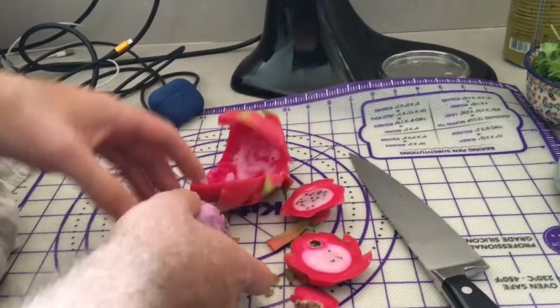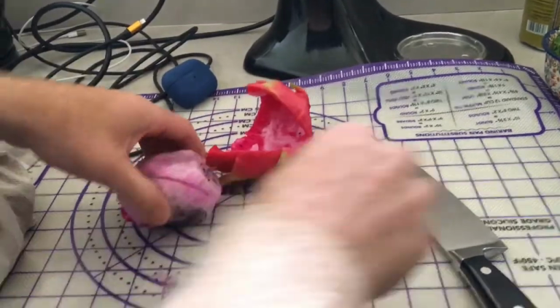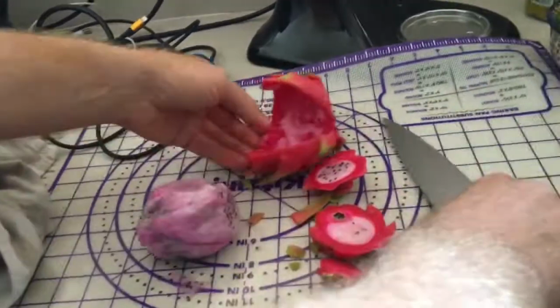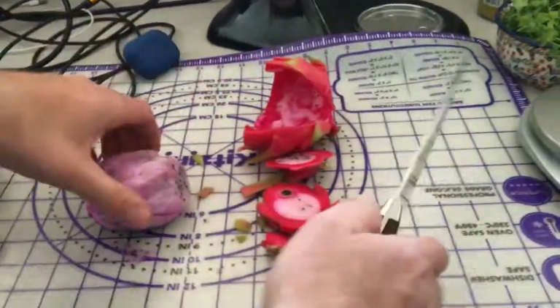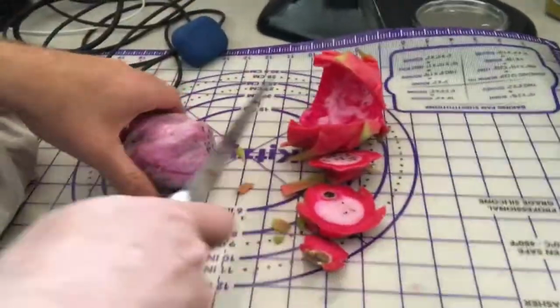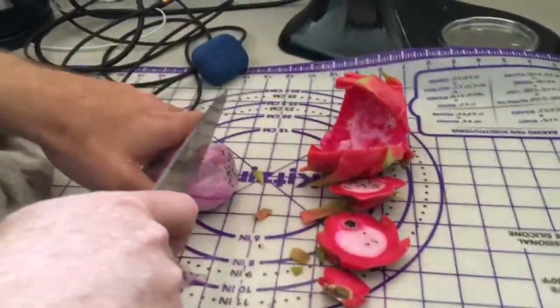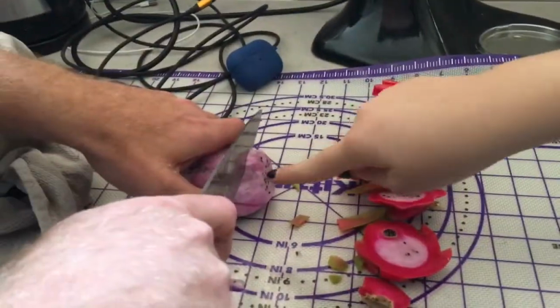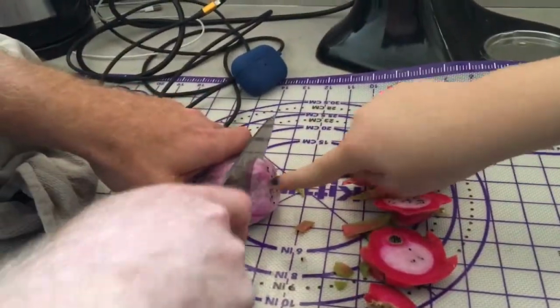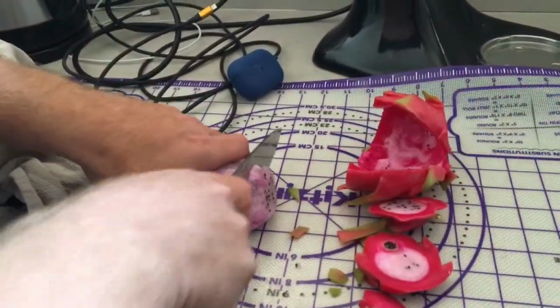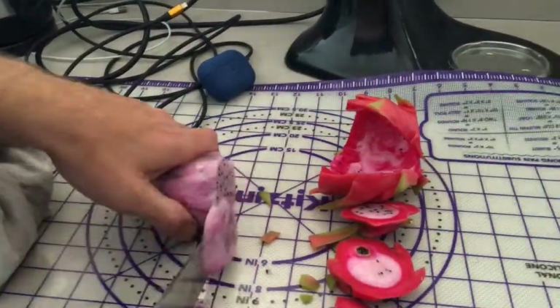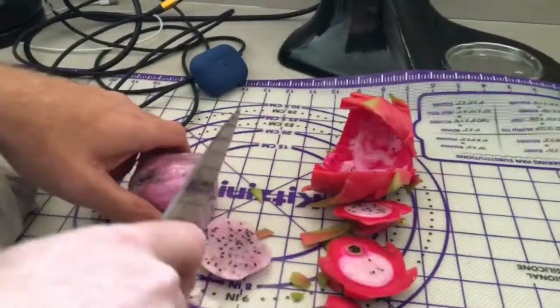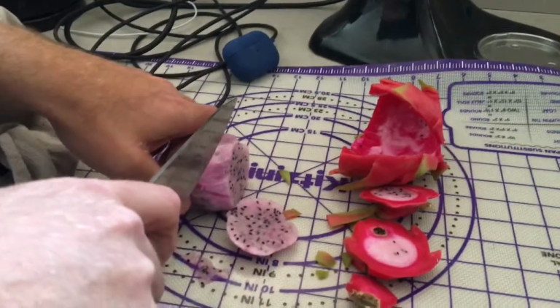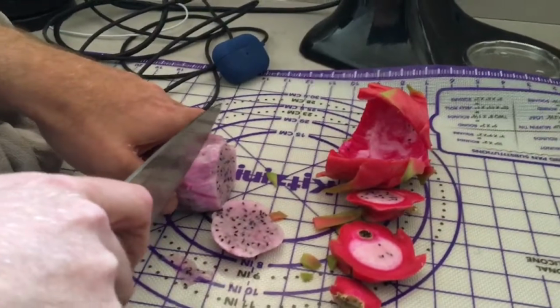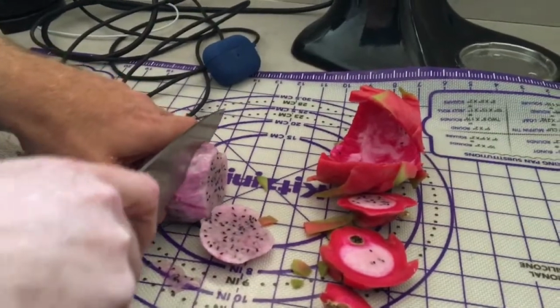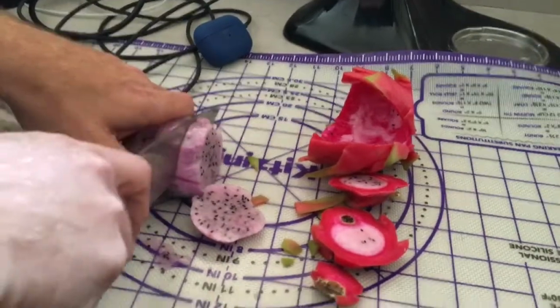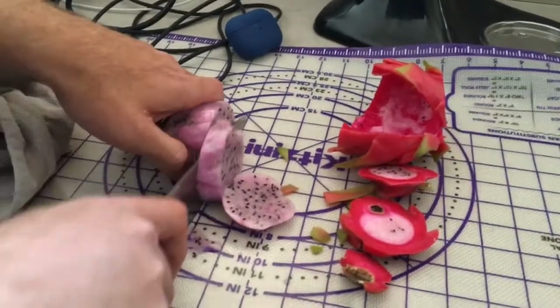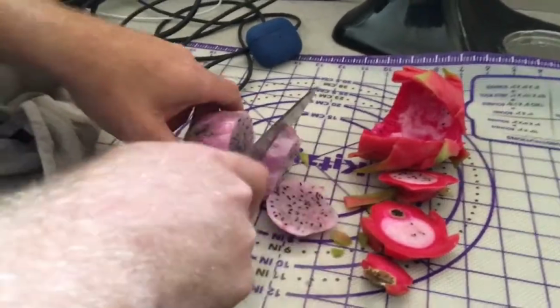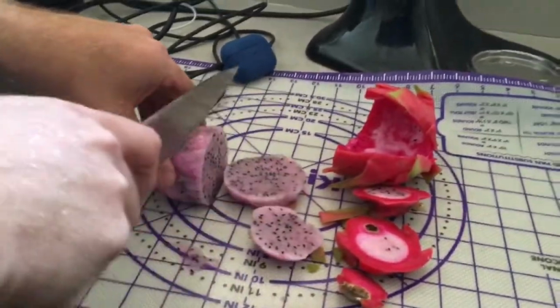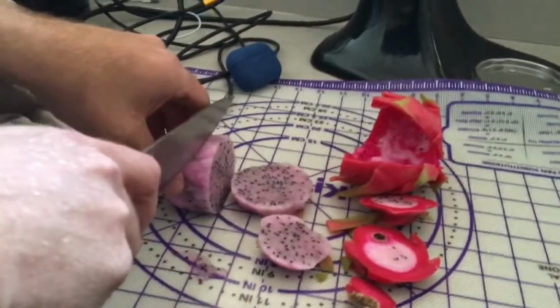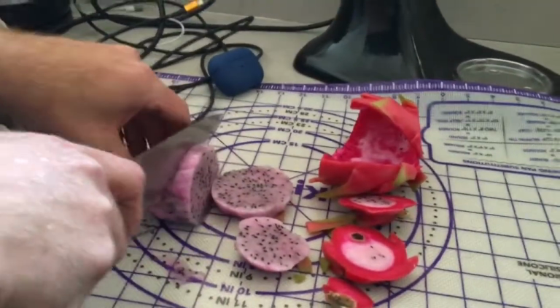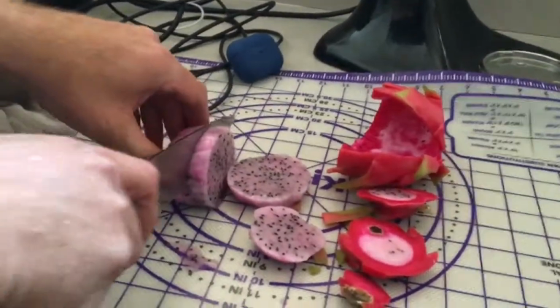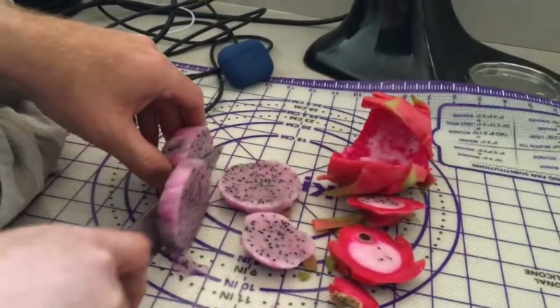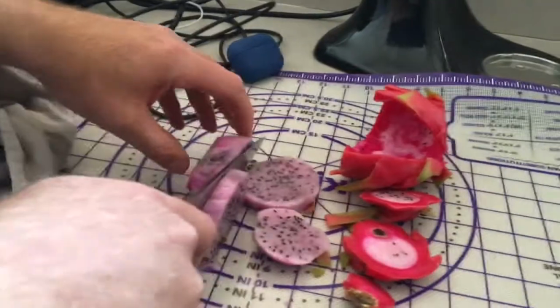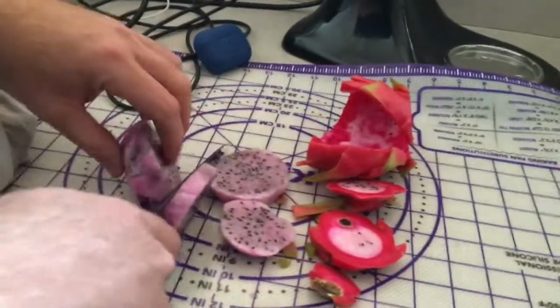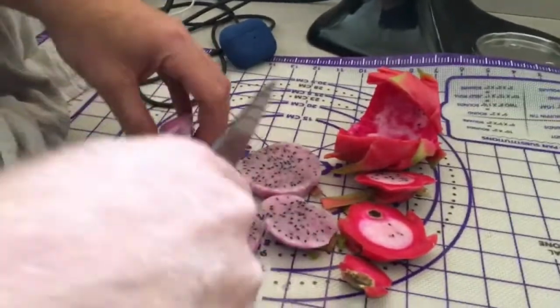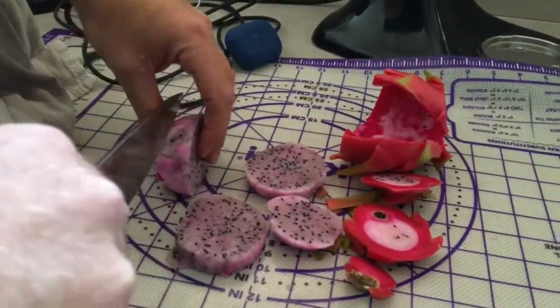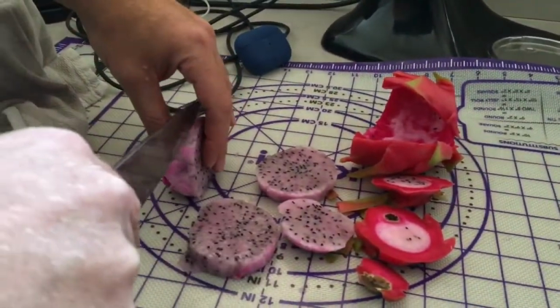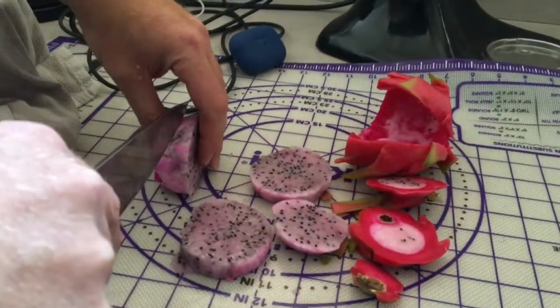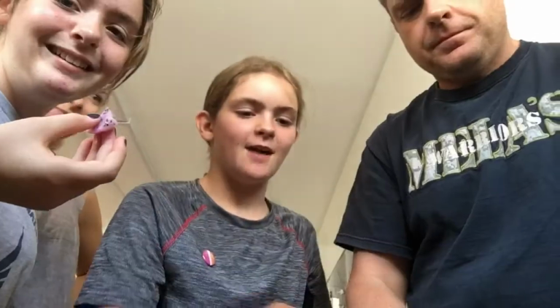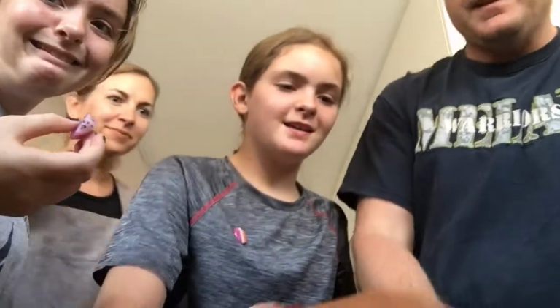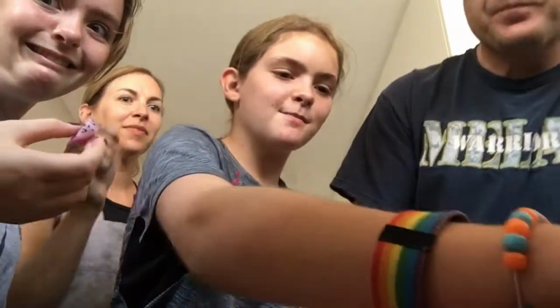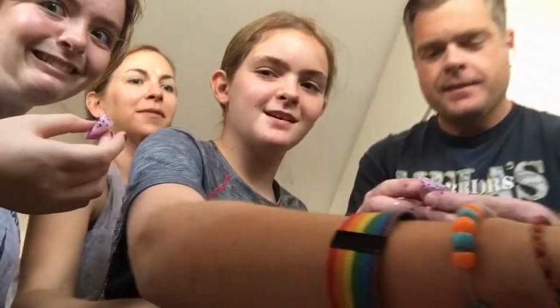It feels kind of like a soft kiwi. Oh yeah, it does. It sort of looks like a kiwi too with the black seeds — it's just a different color. I don't think I've ever eaten pink fruit before. Everybody gets a piece.